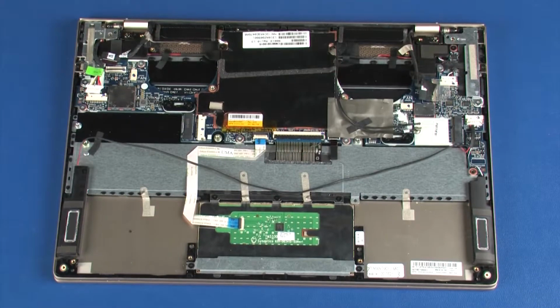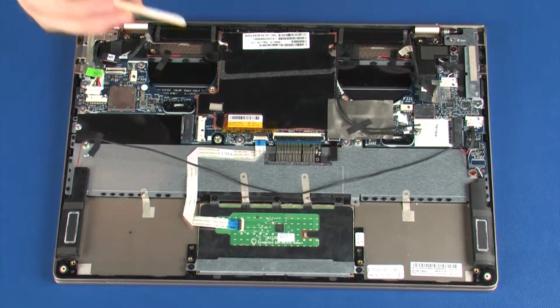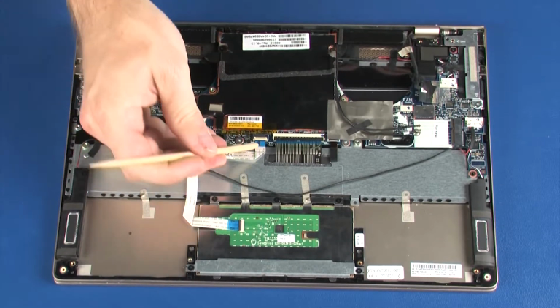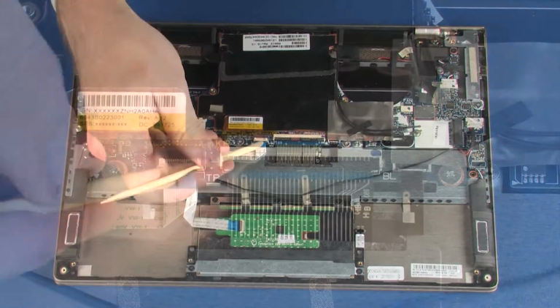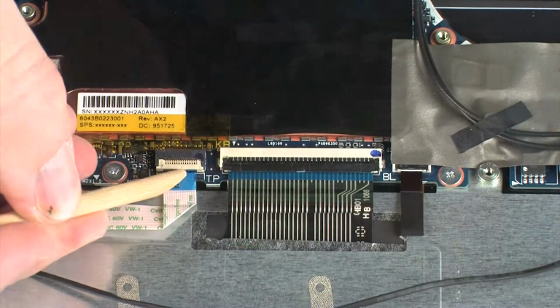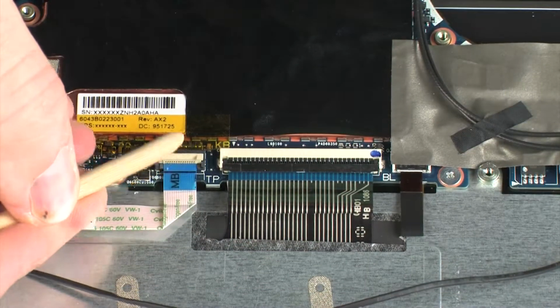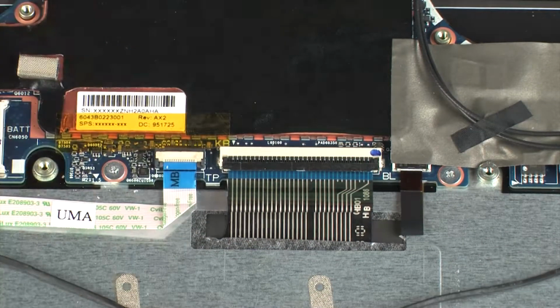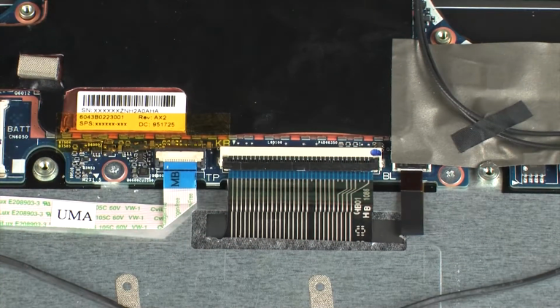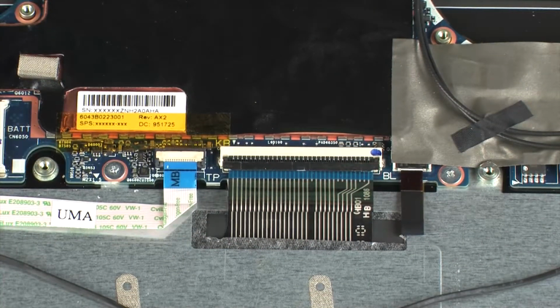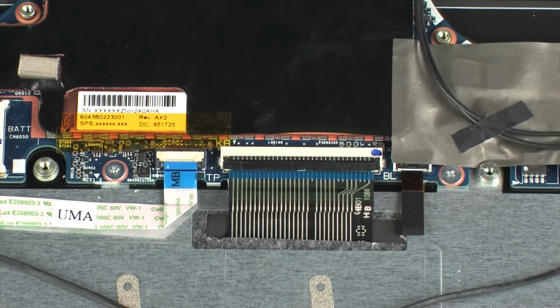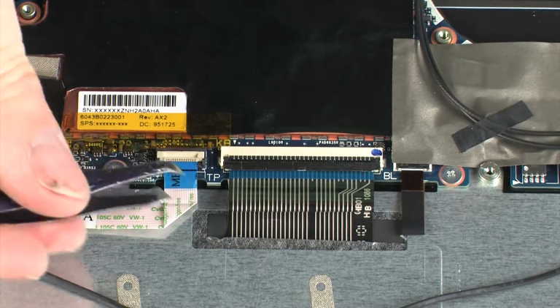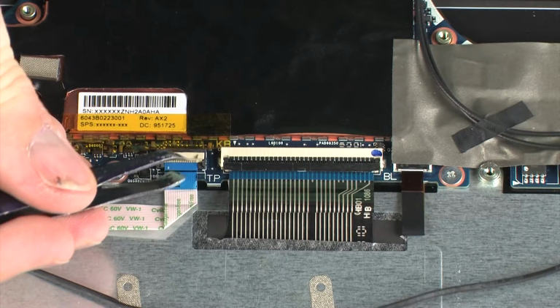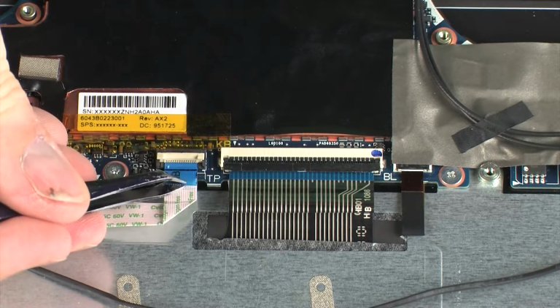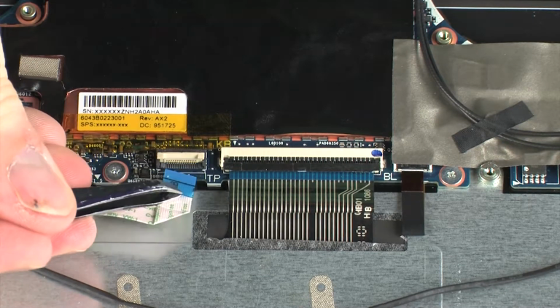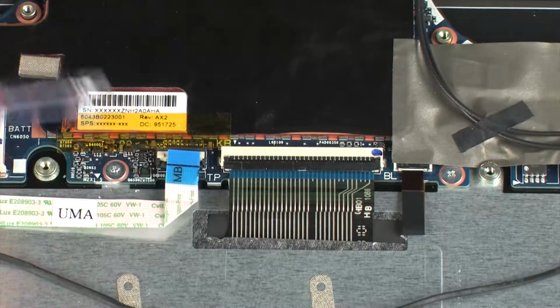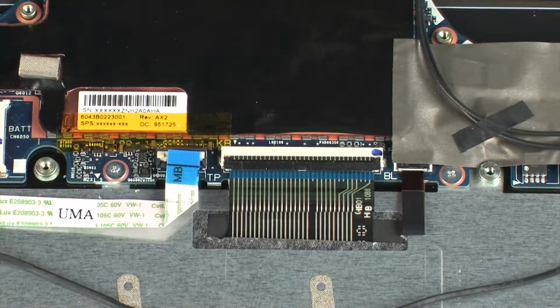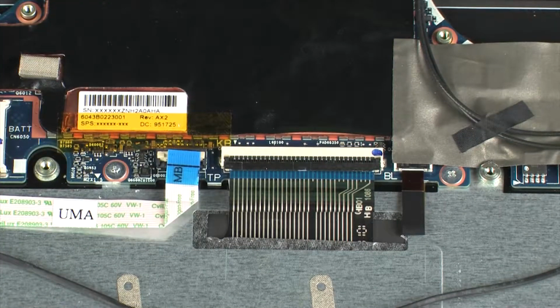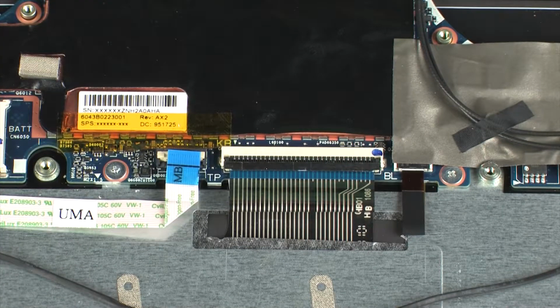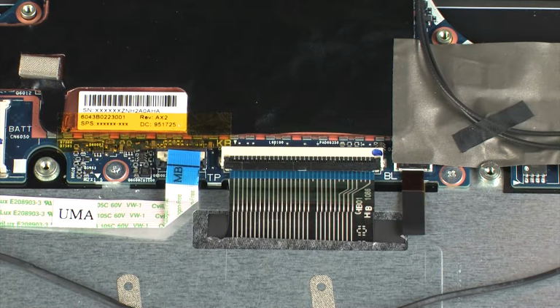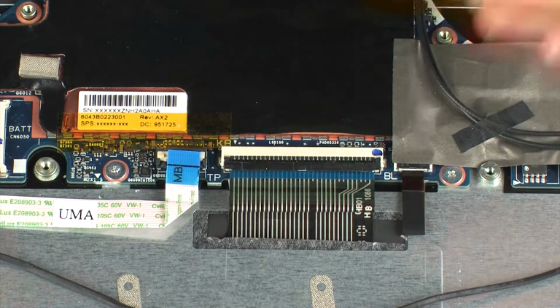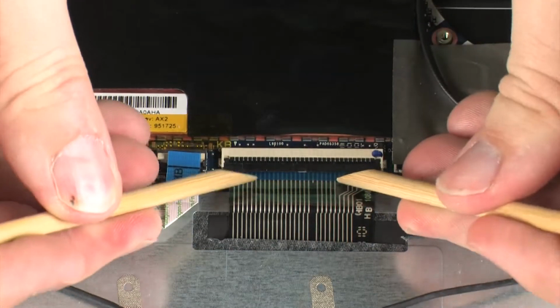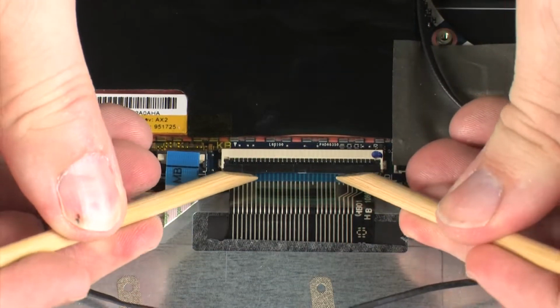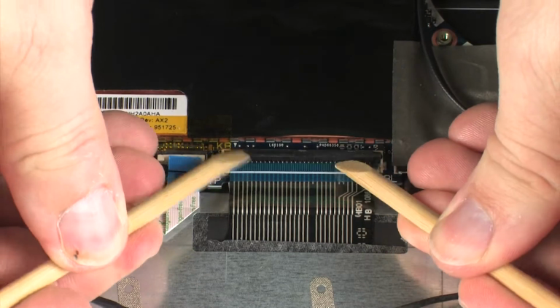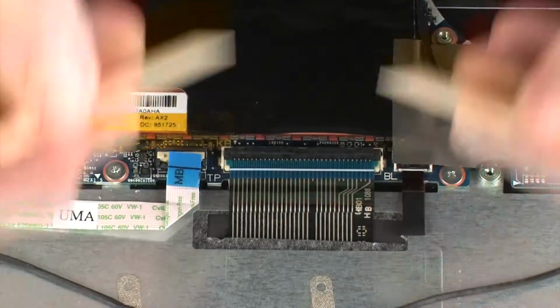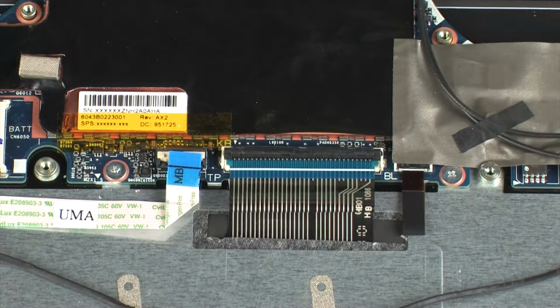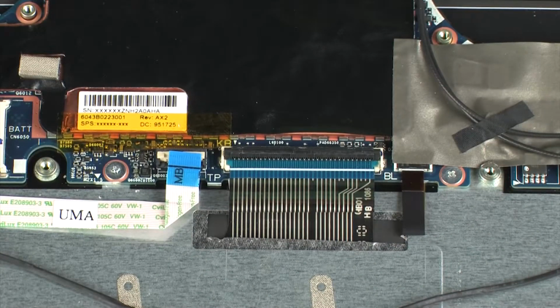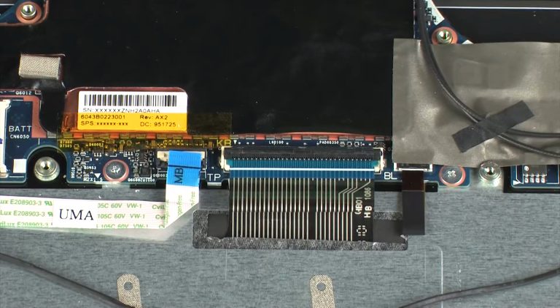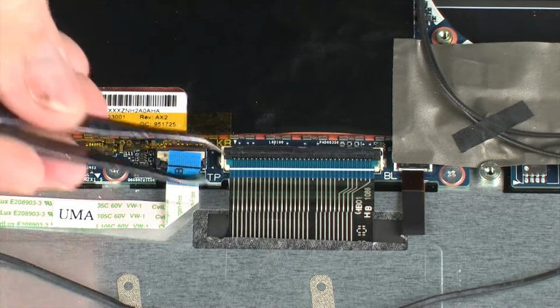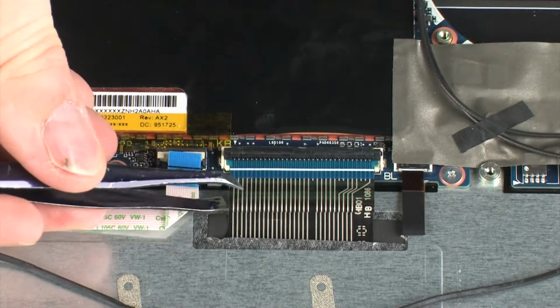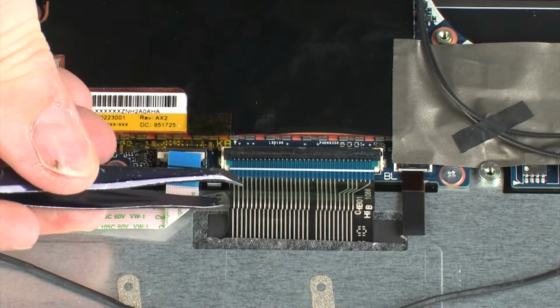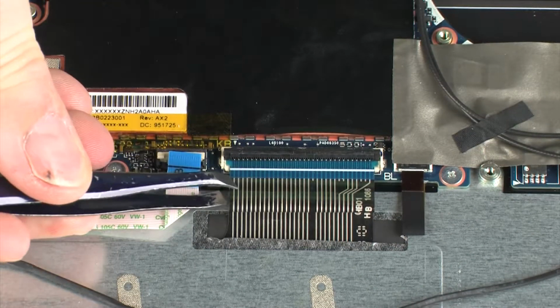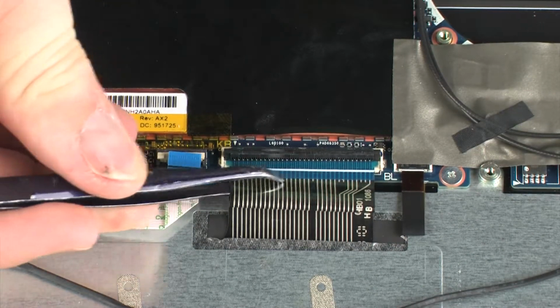Using minimal force, lift the locking bar up on the touchpad board ZIF connector and disconnect the touchpad board ribbon cable from the system board. Using minimal force, lift the locking bar up on the keyboard ZIF connector and disconnect the keyboard ribbon cable from the system board.